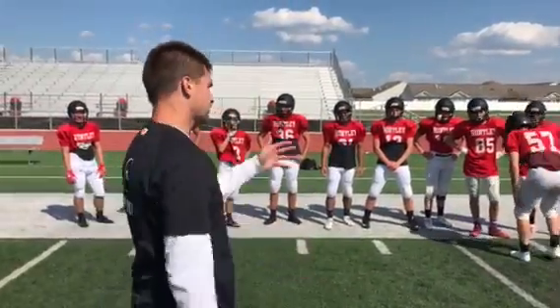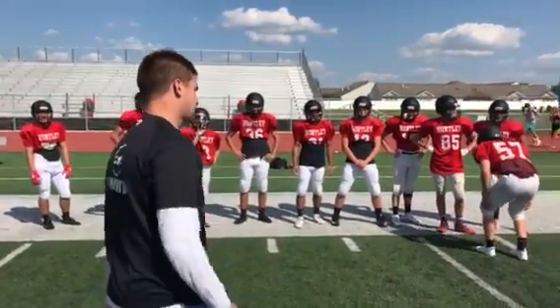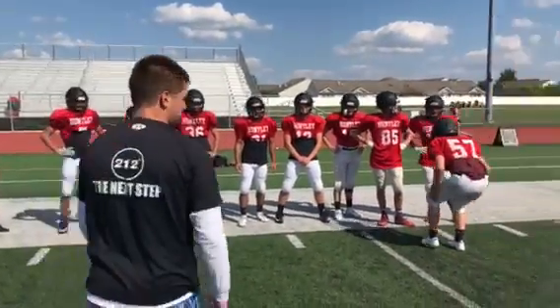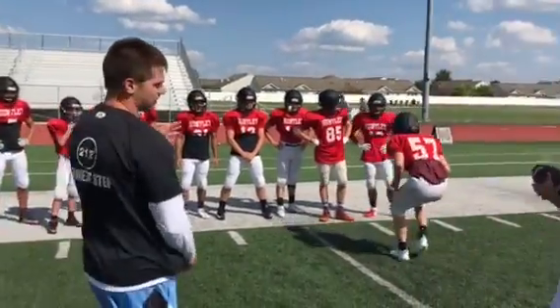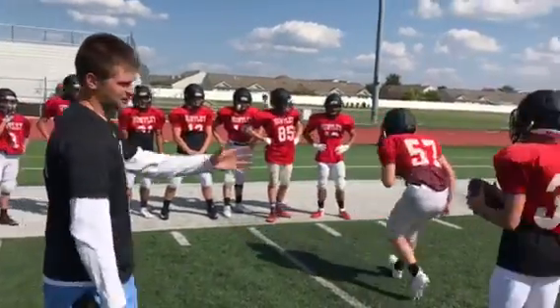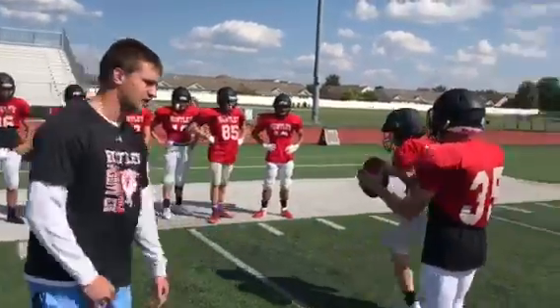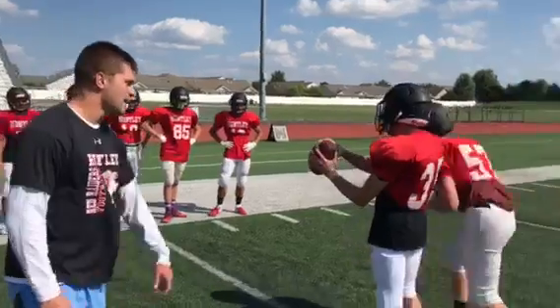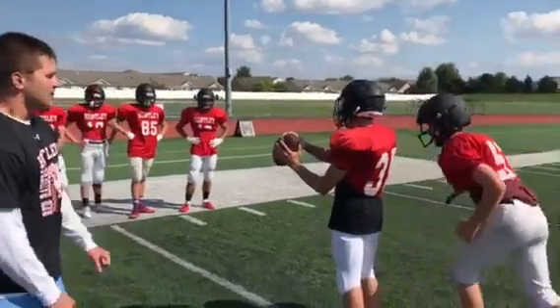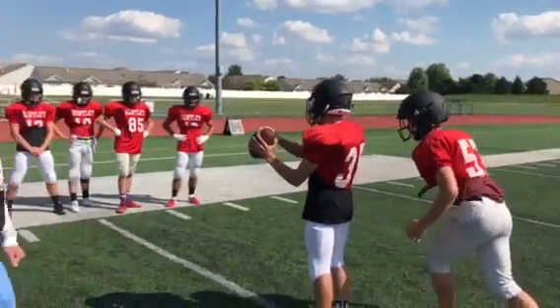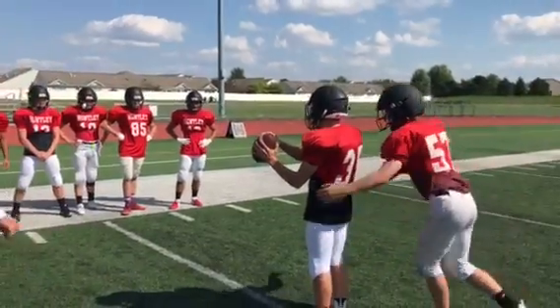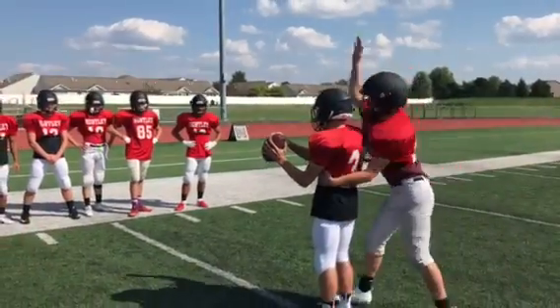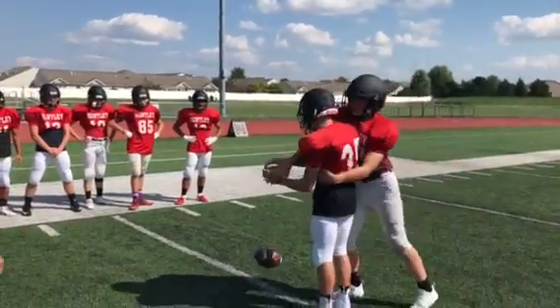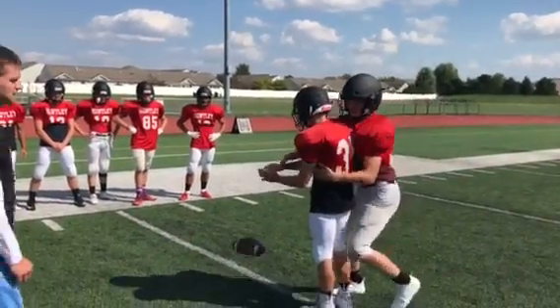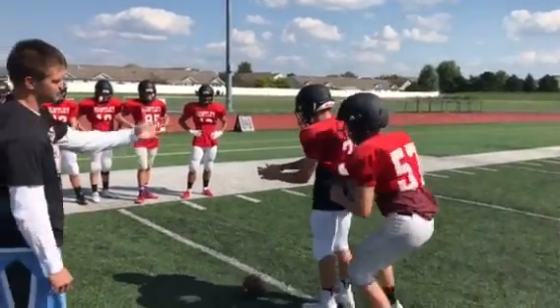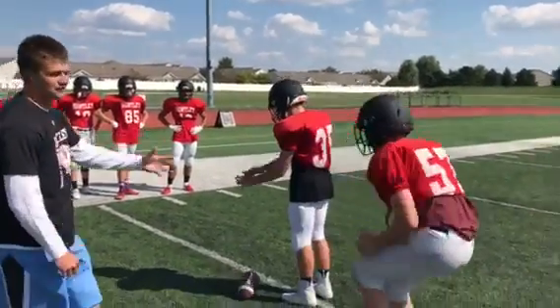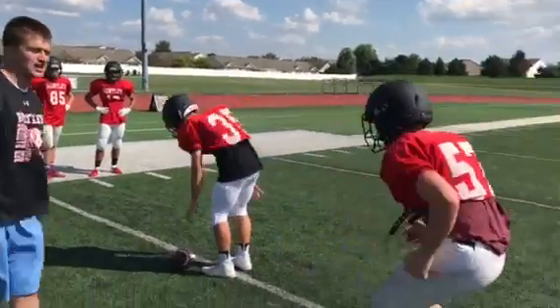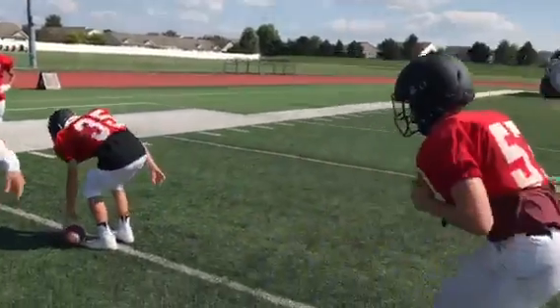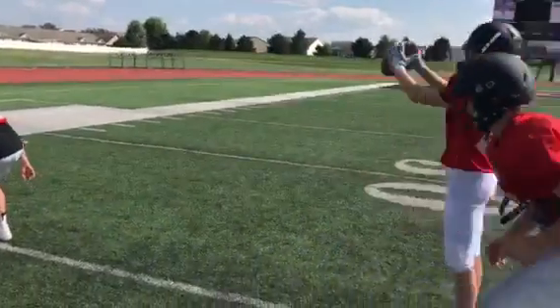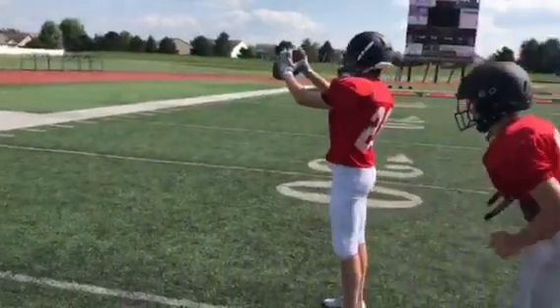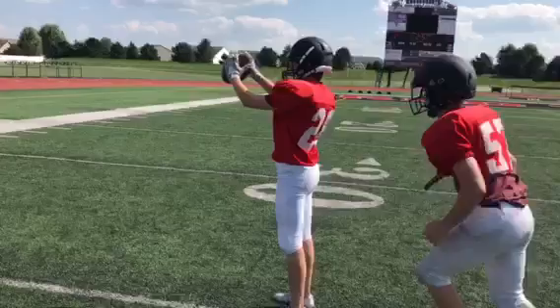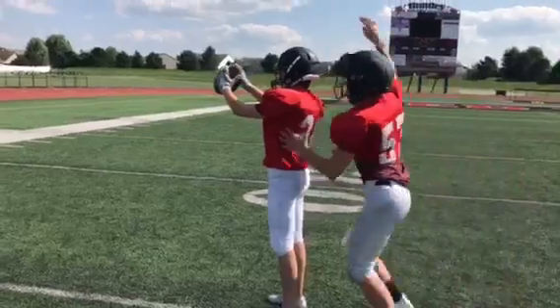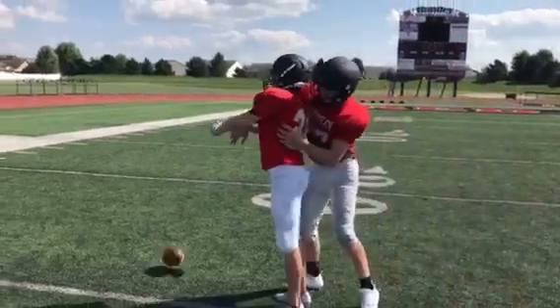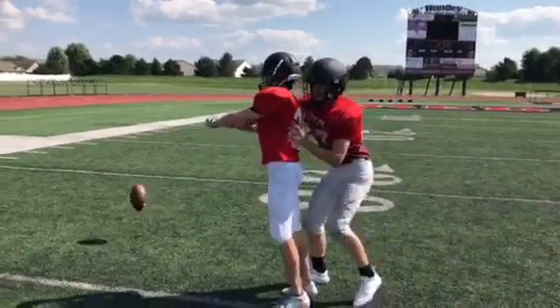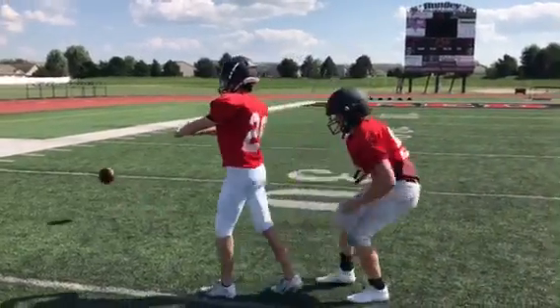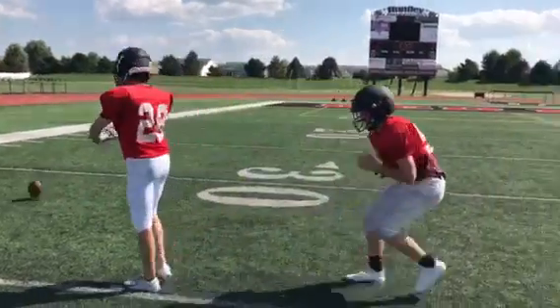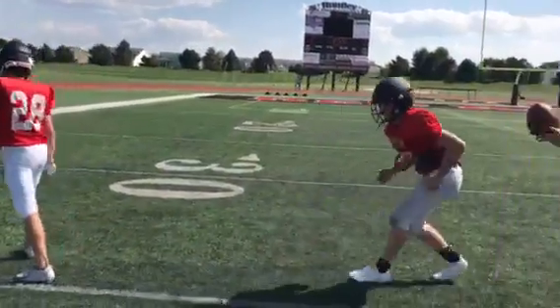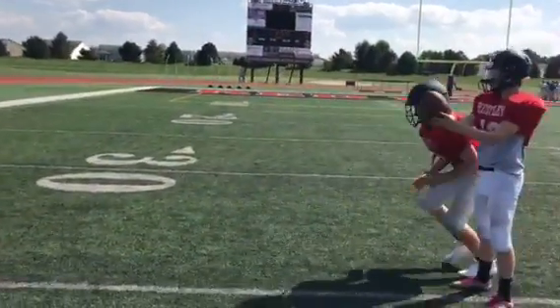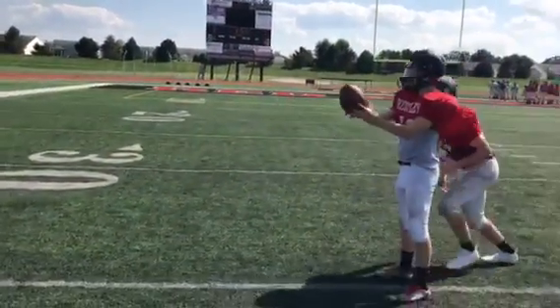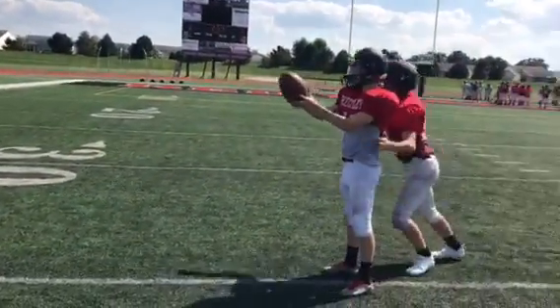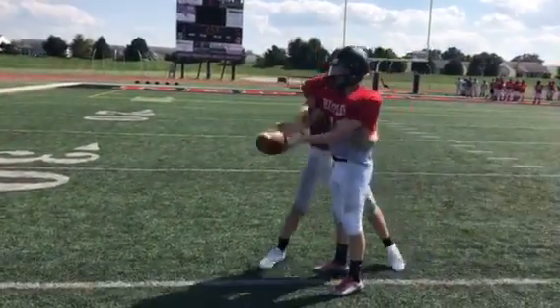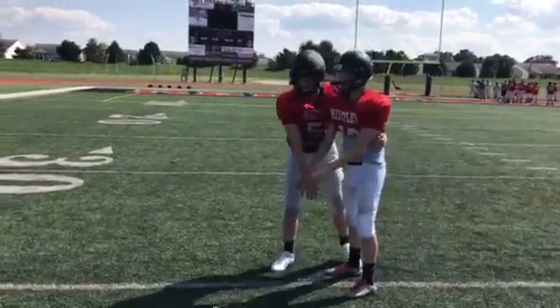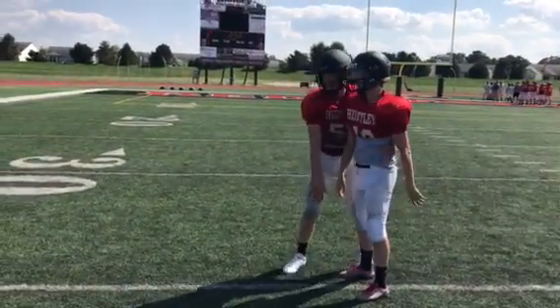So first up, AJ's going to backpedal past the first guy. He's then going to break up. His backhand's got to come around for a secure tackle. He's then going to switch sides, so he switches hands, and so forth.